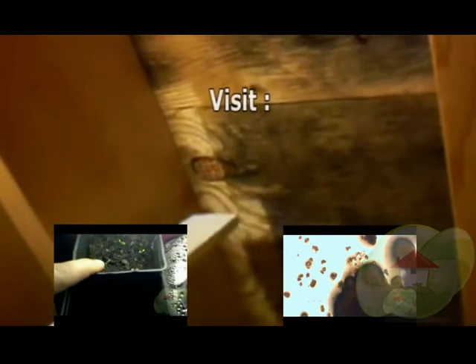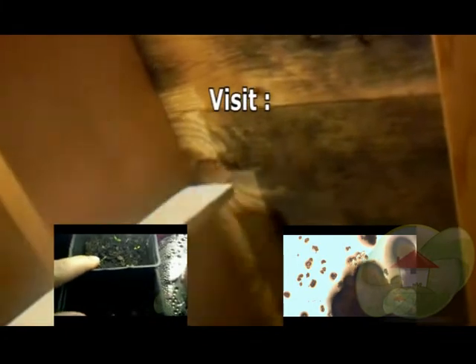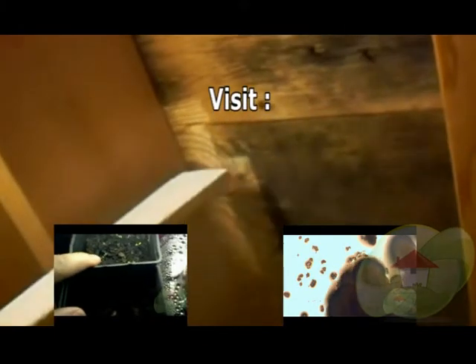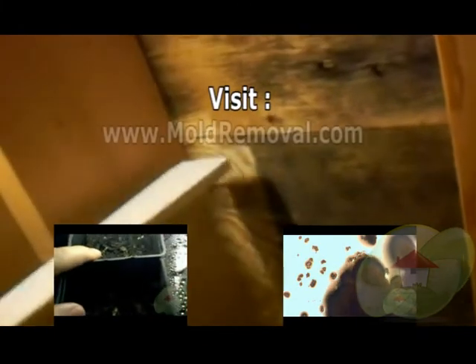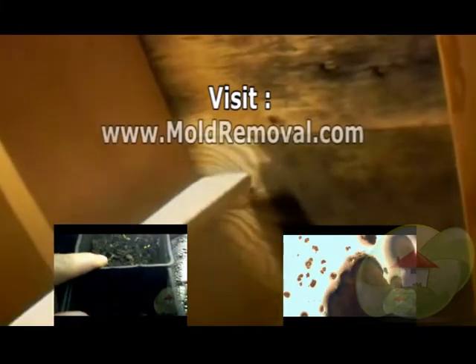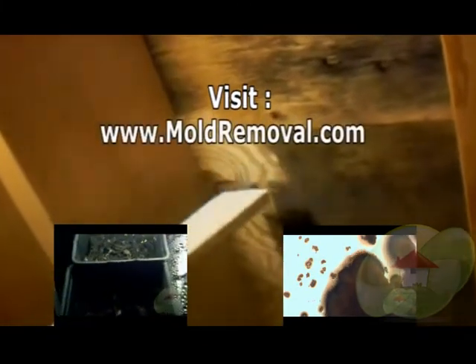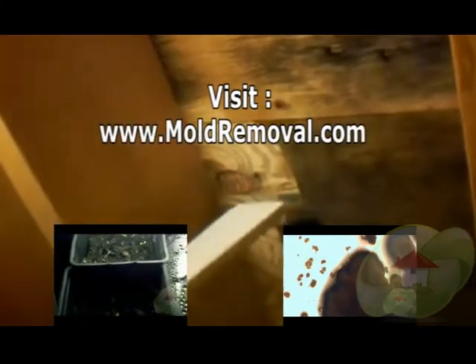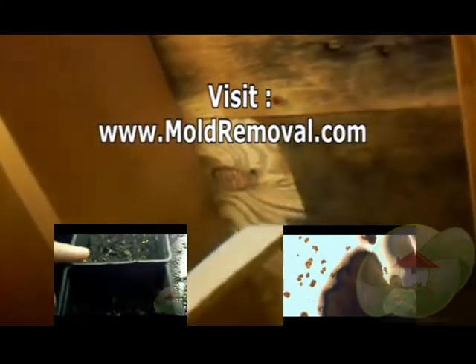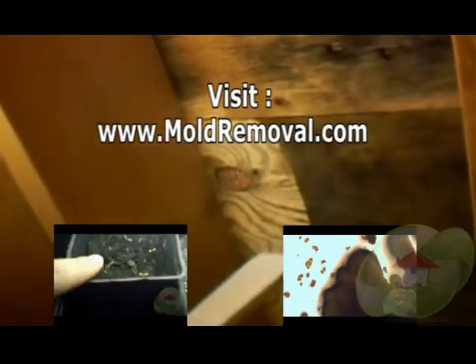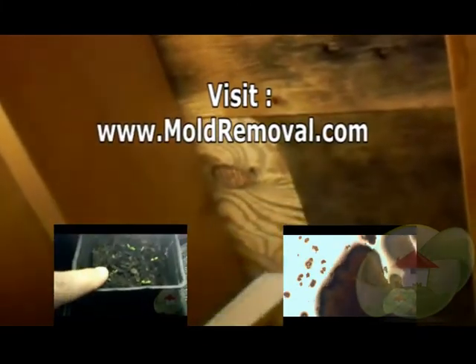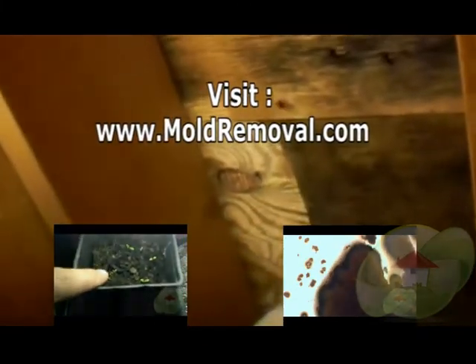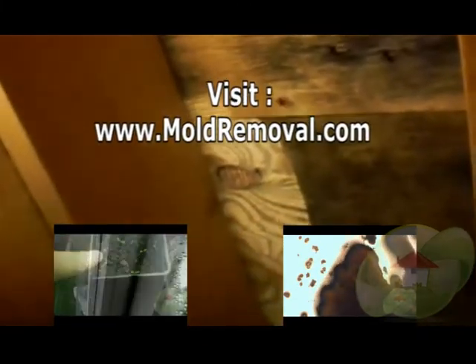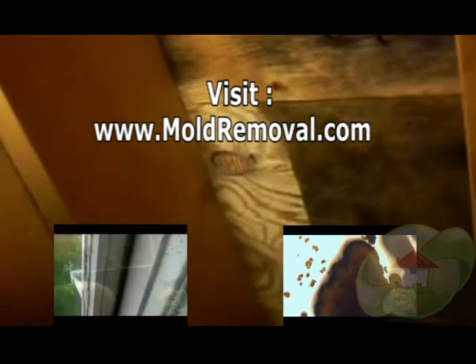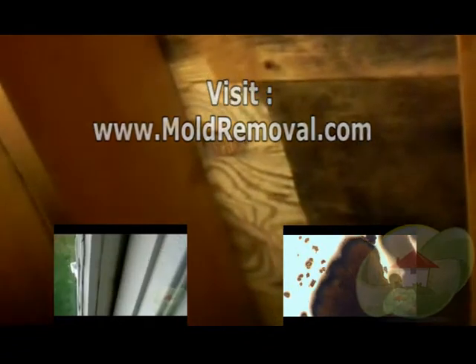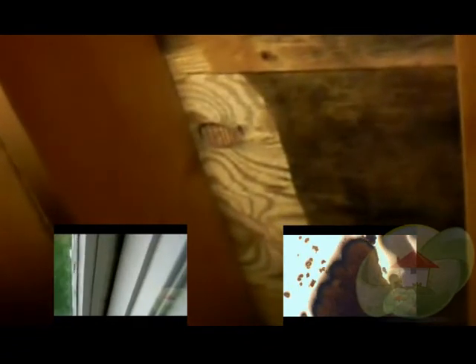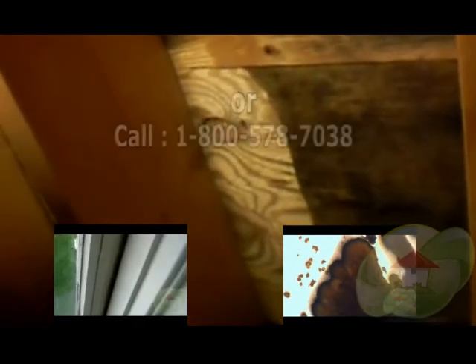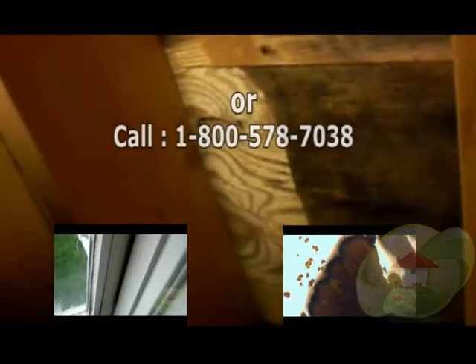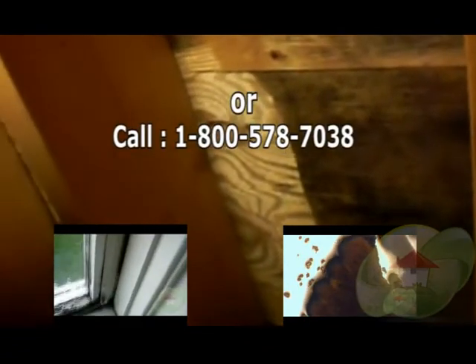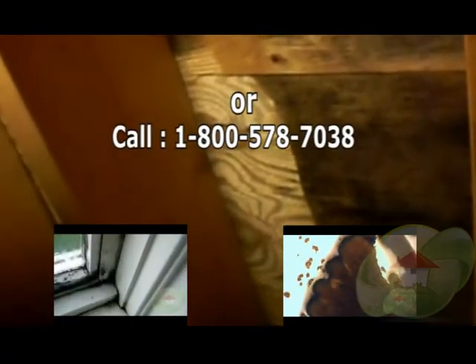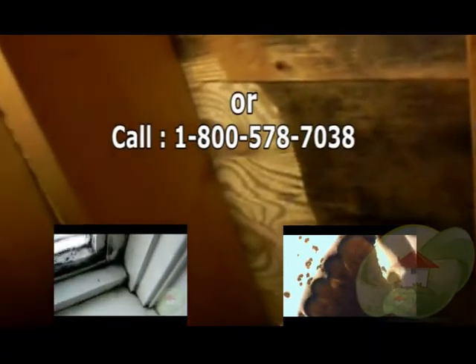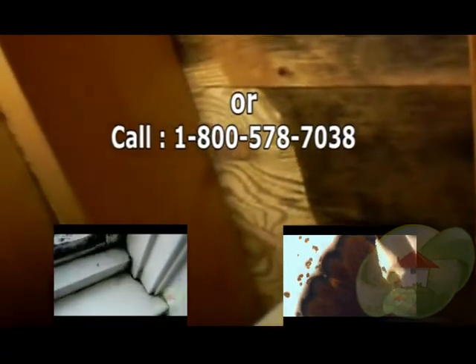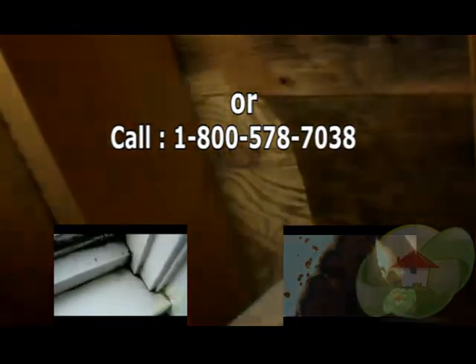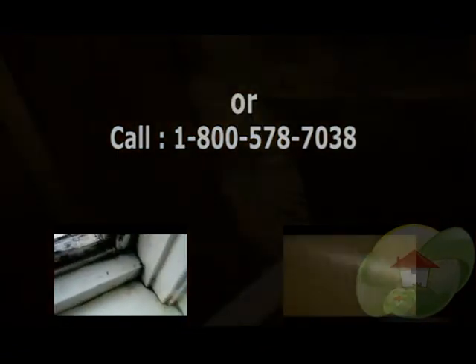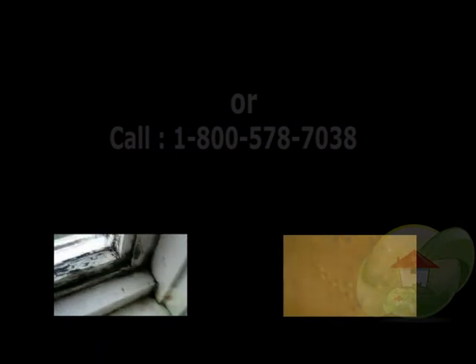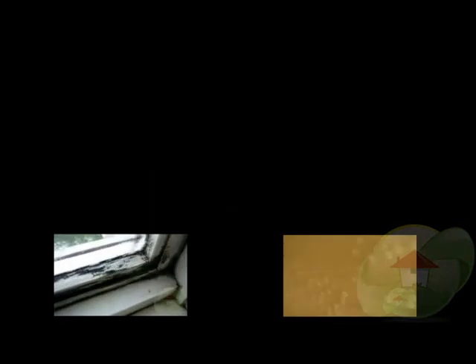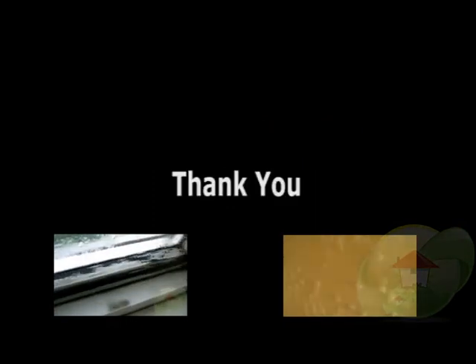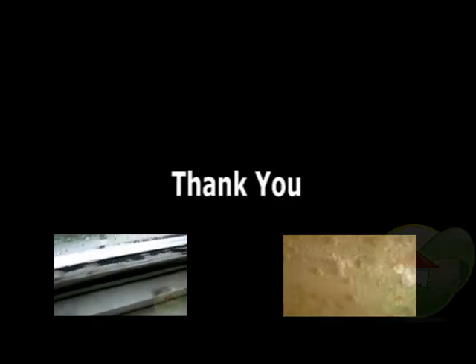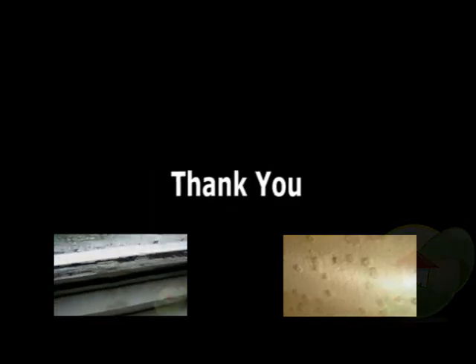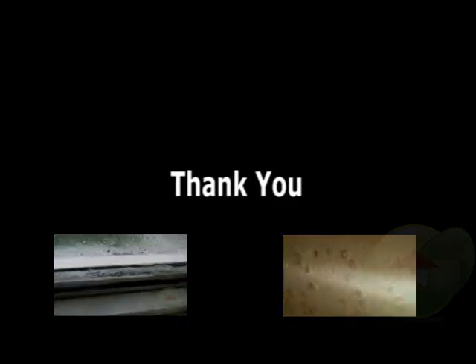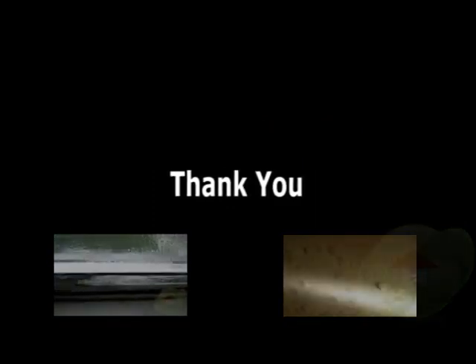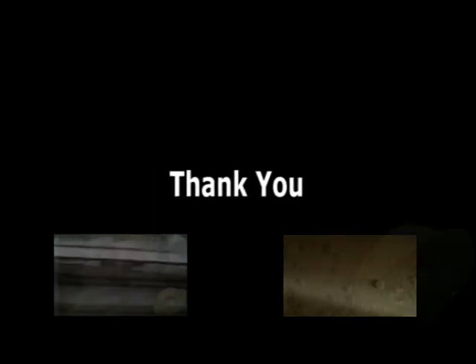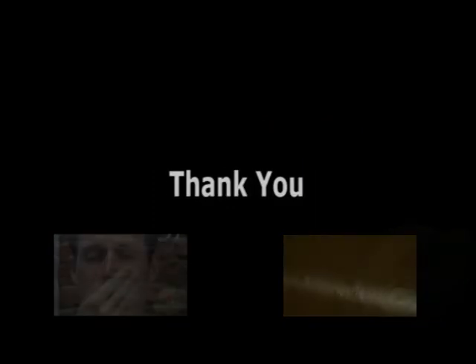If you have additional questions, please check out MoldRemoval.com, where we have a collection of videos and a list of contractors and testers that are certified in your area.